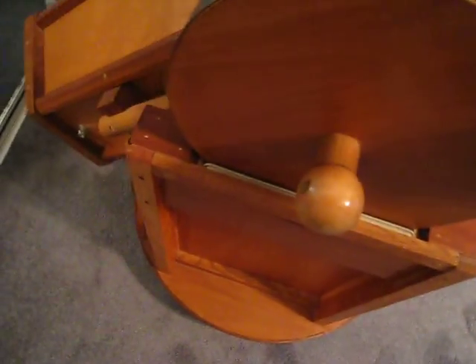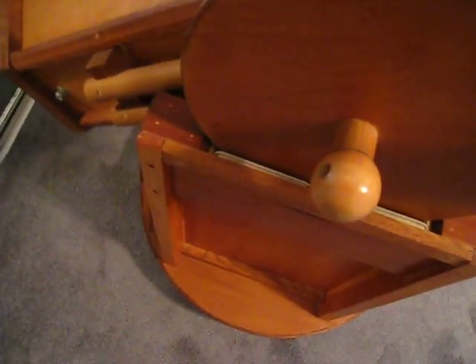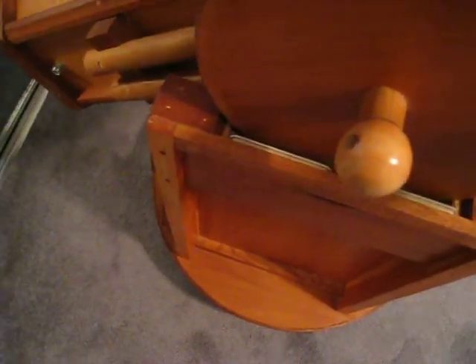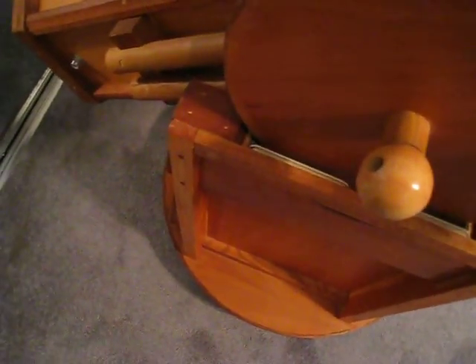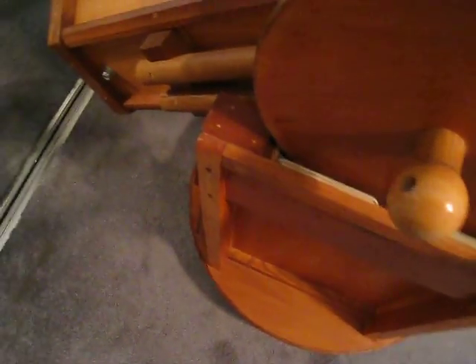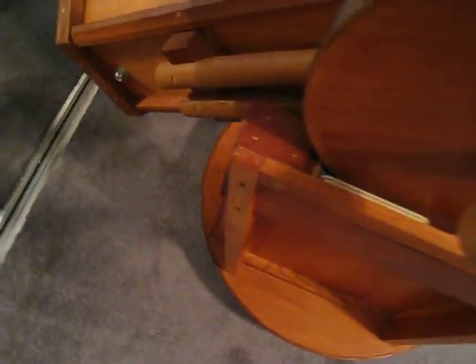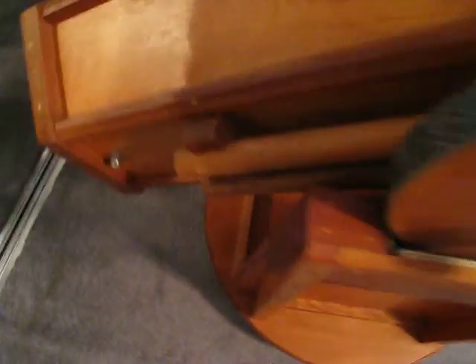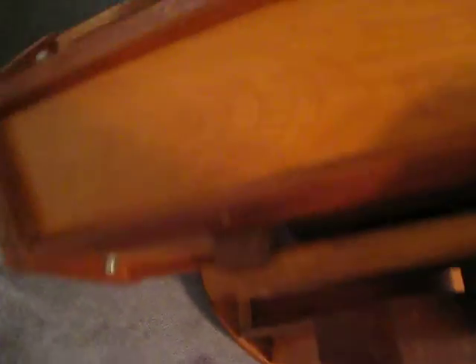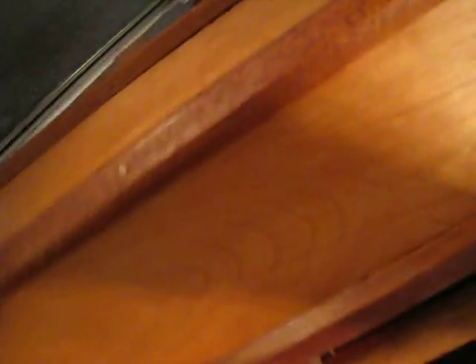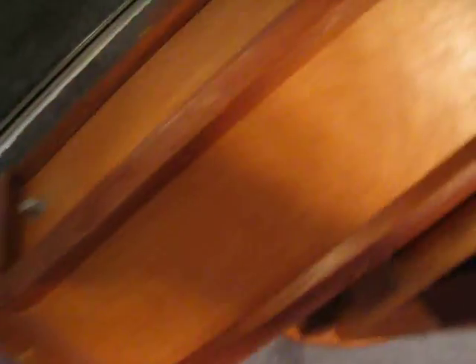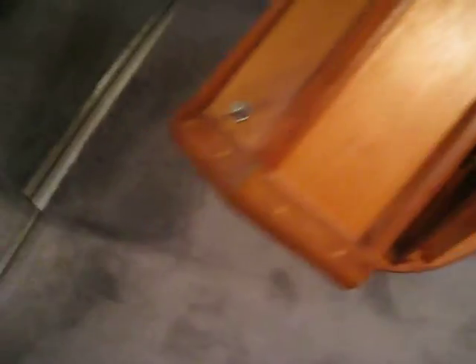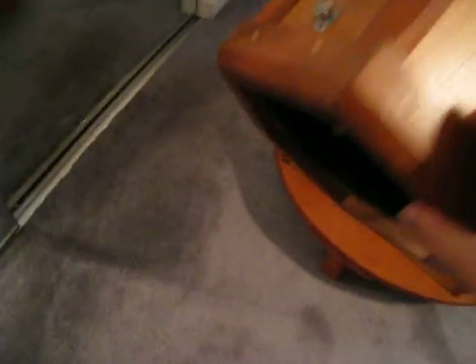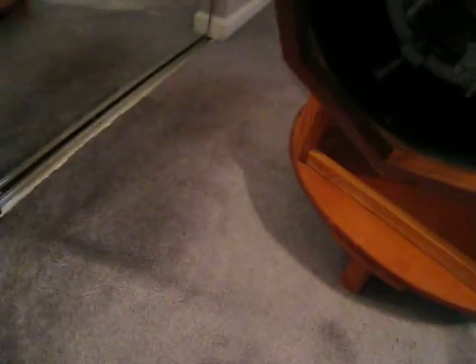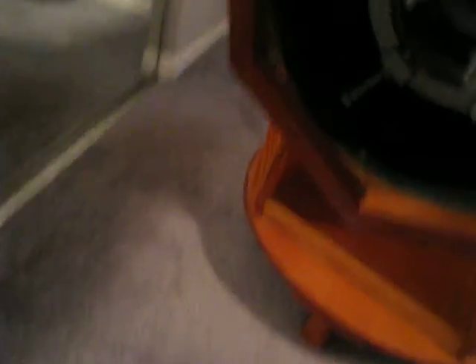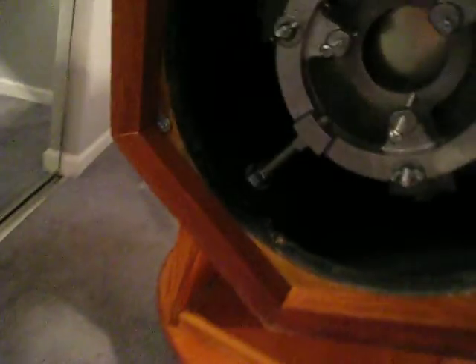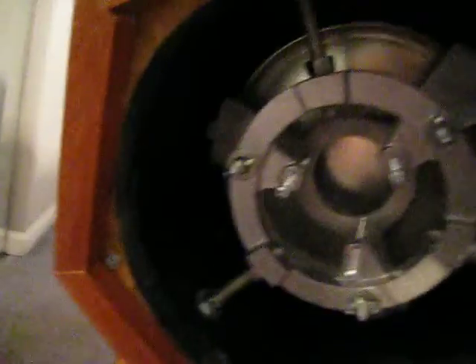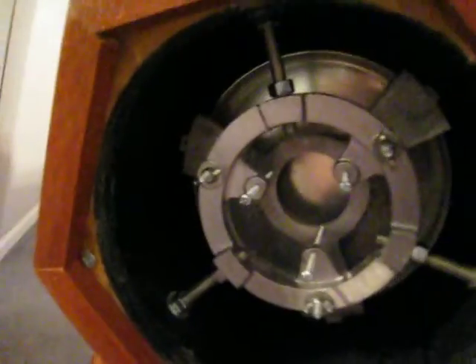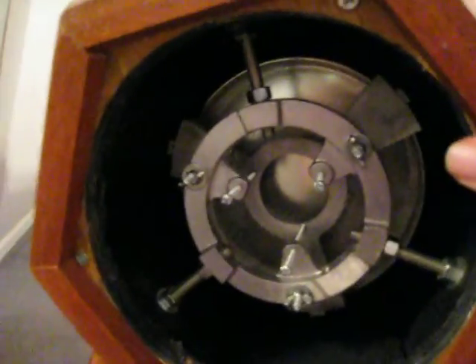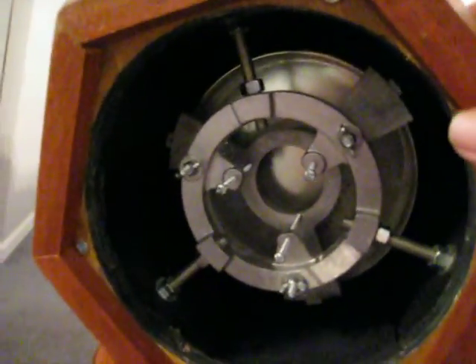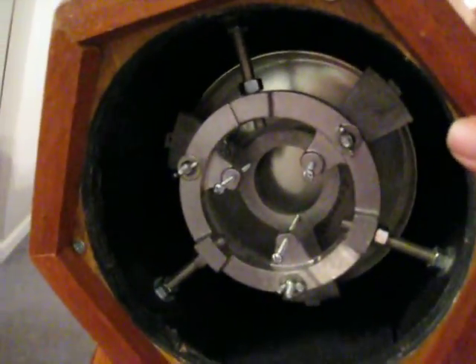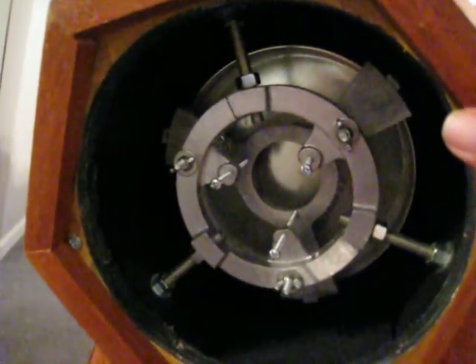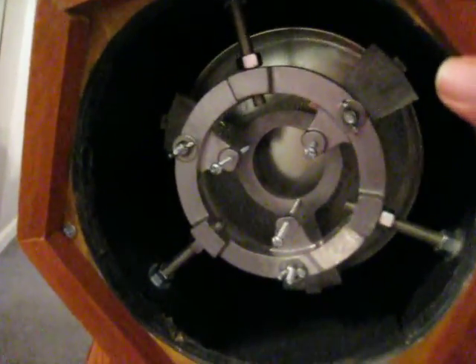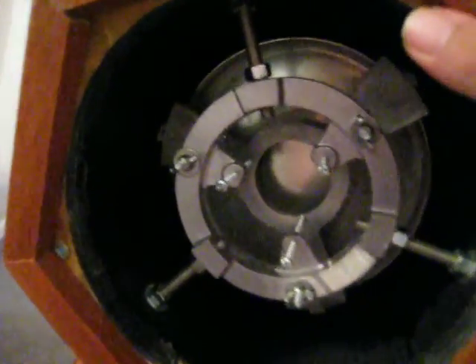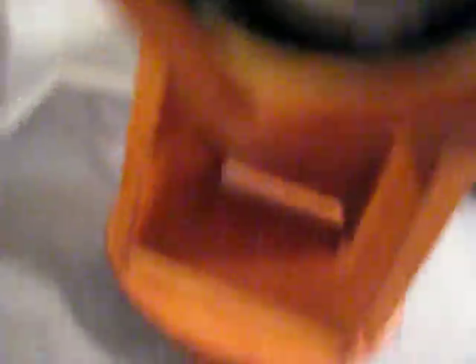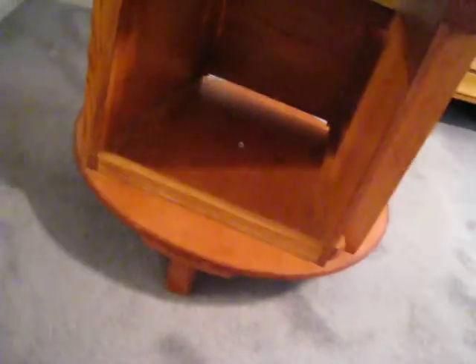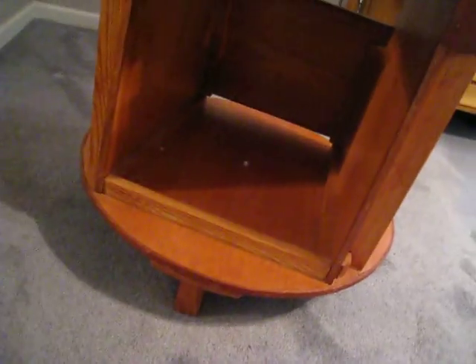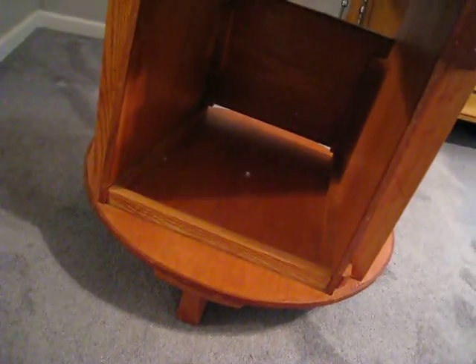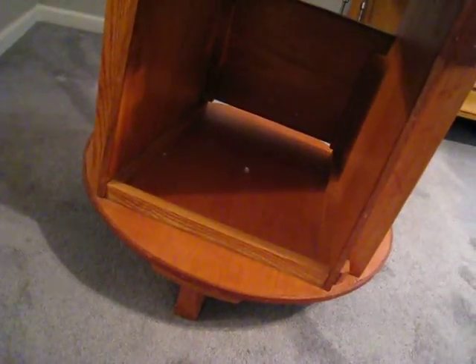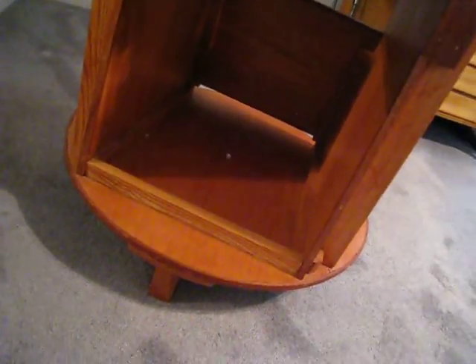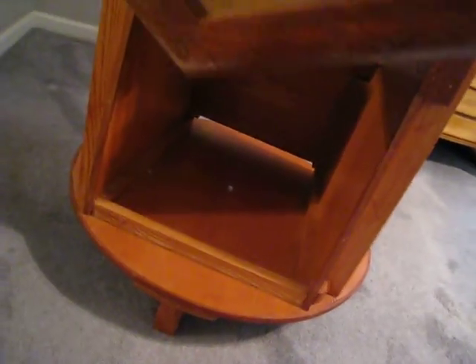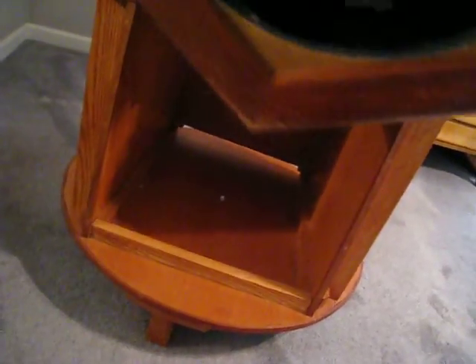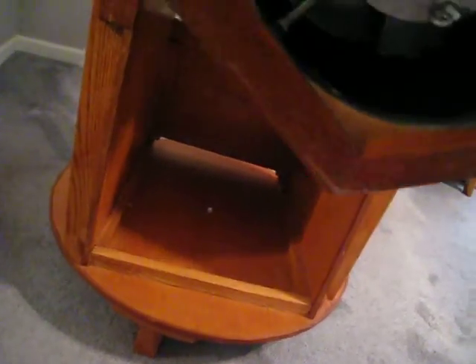Last thing we'll look at is the mirror mount. The mirror mount is one he bought, but it works really well. And as you can see it's got a really big dob mount on it.